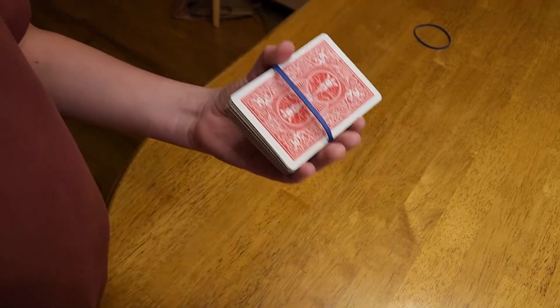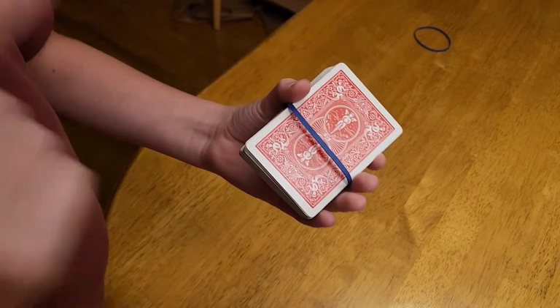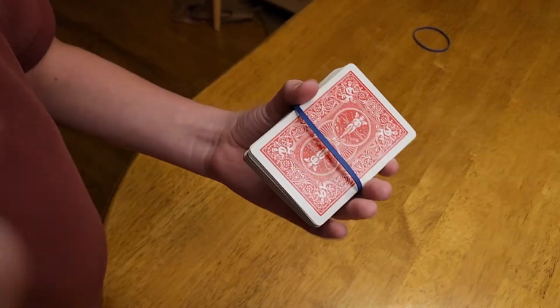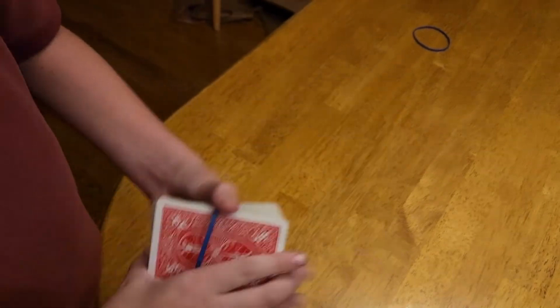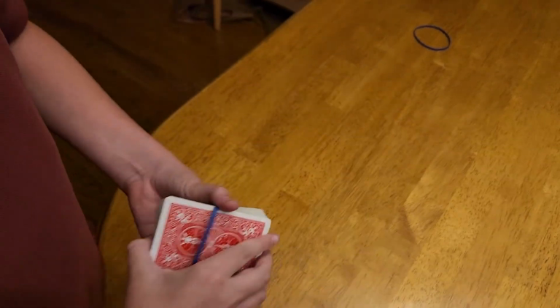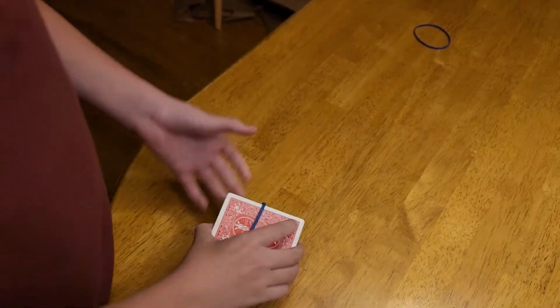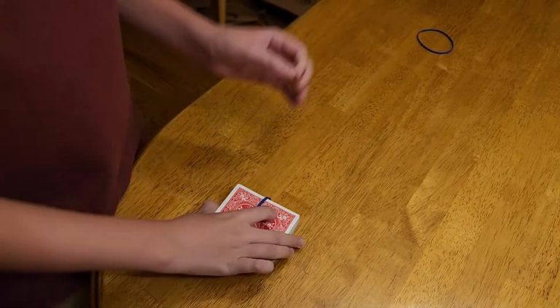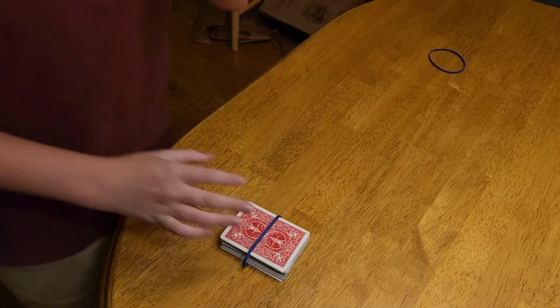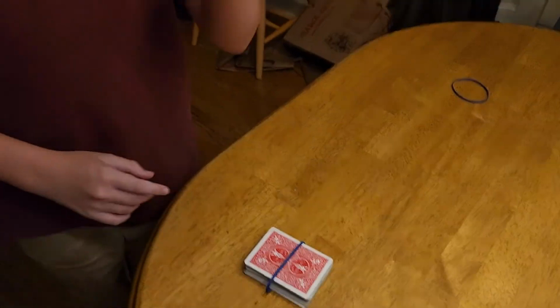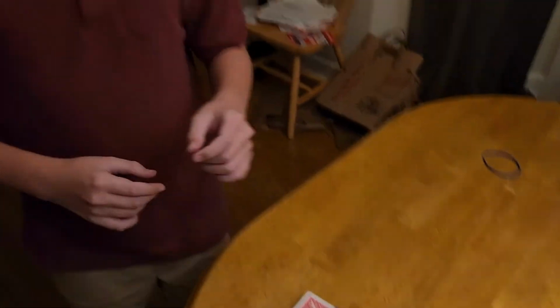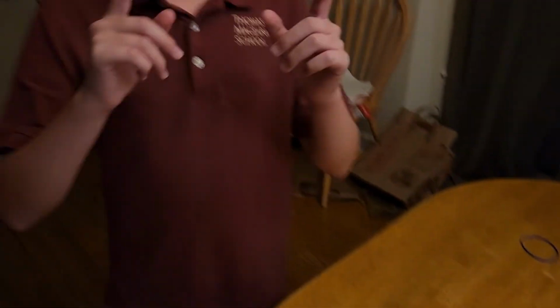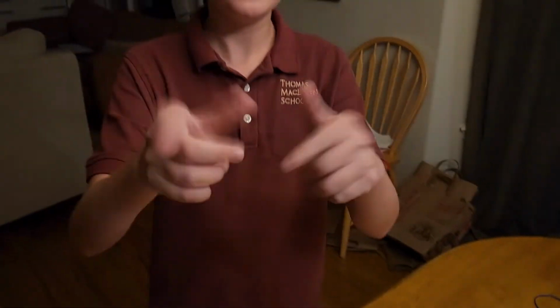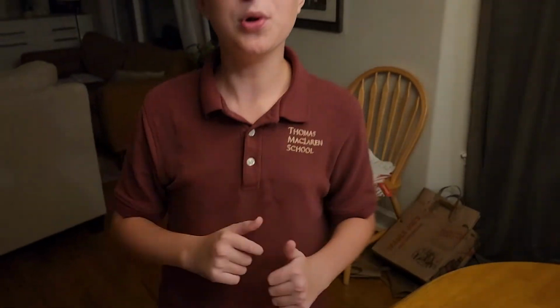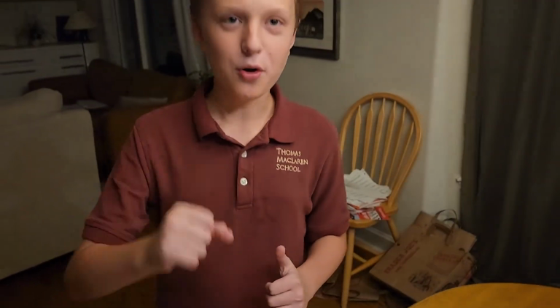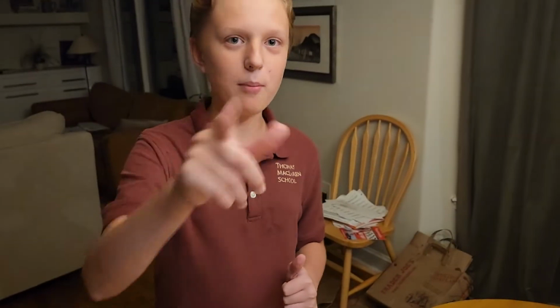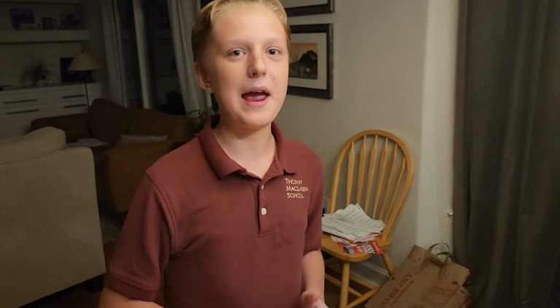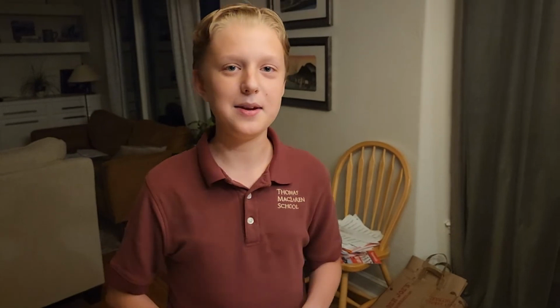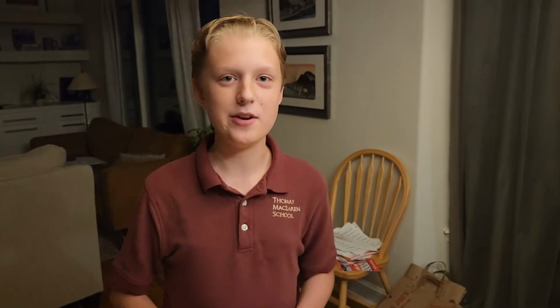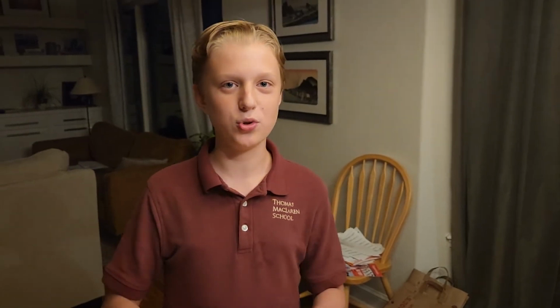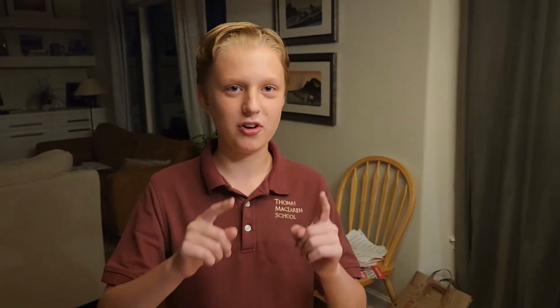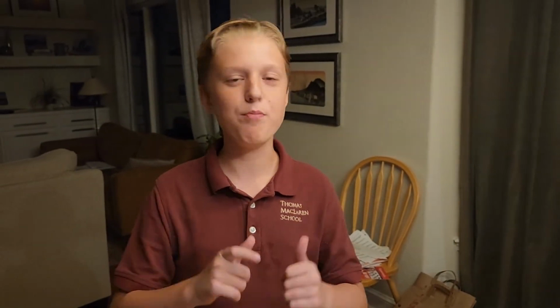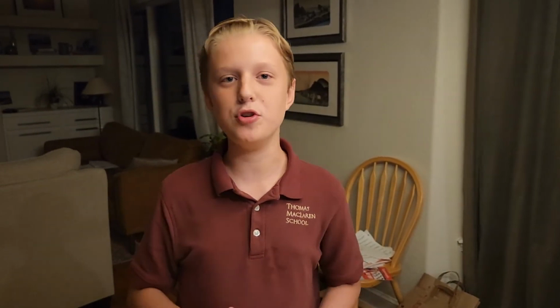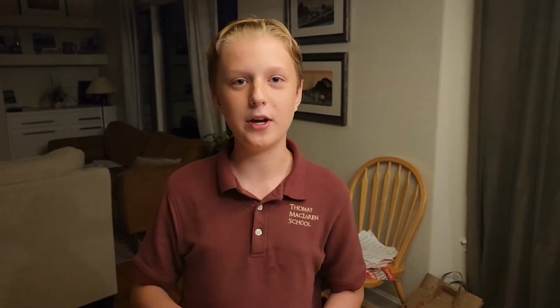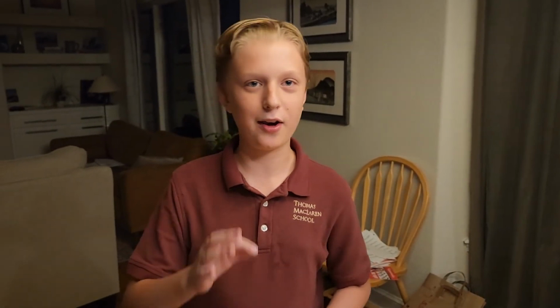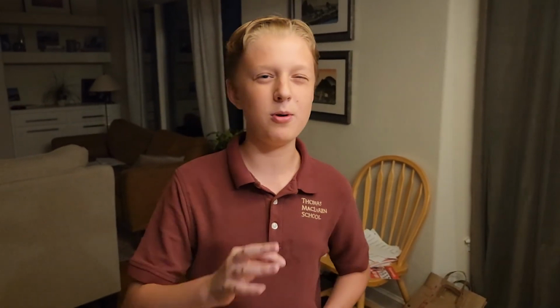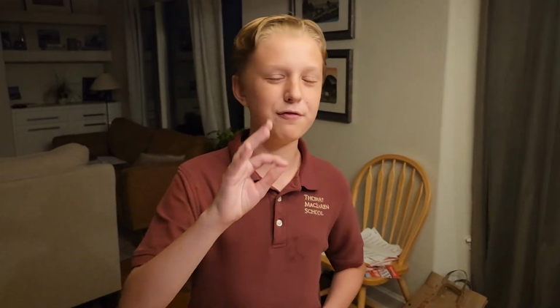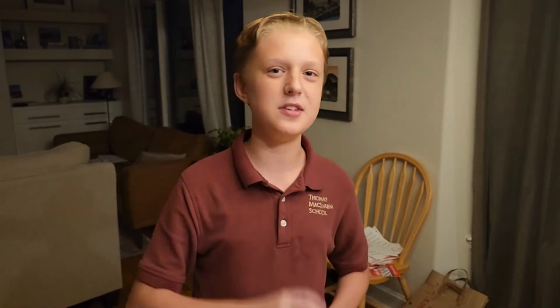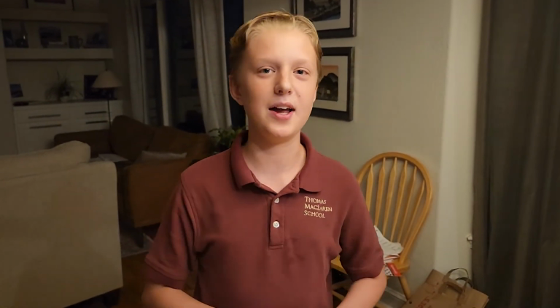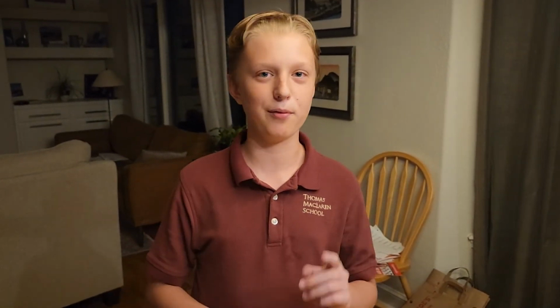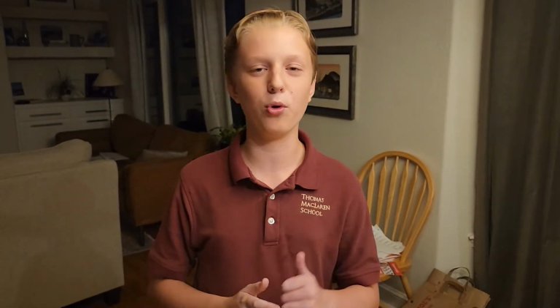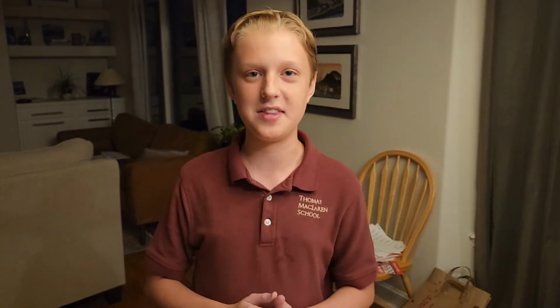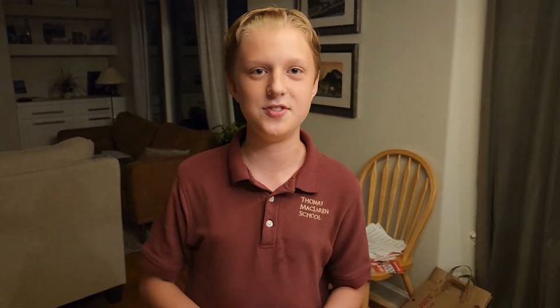And so that is my five visual rubber band magic tricks. I hope you enjoyed, and I hope you have a fun time performing these.